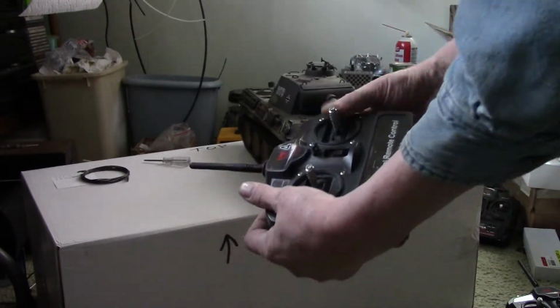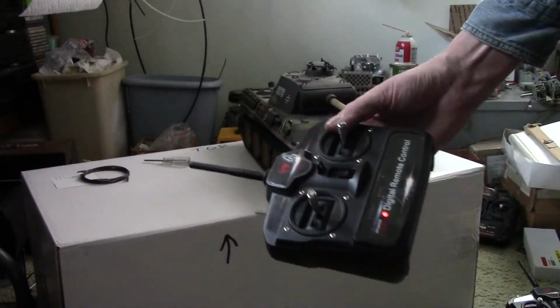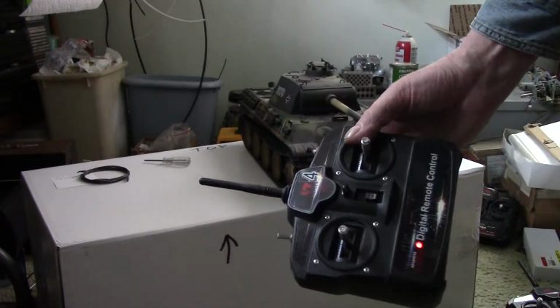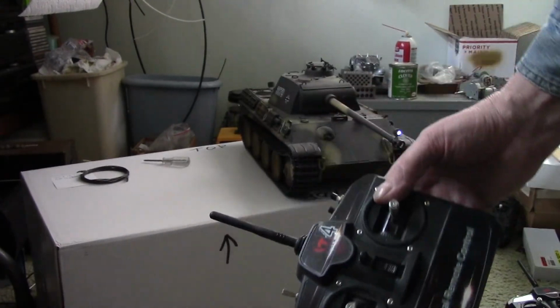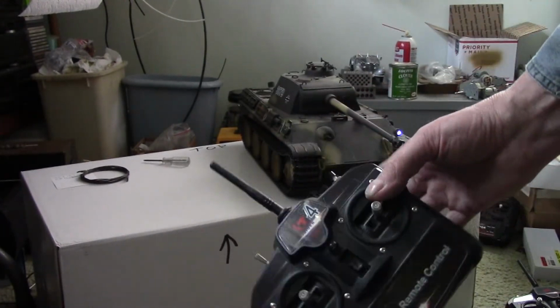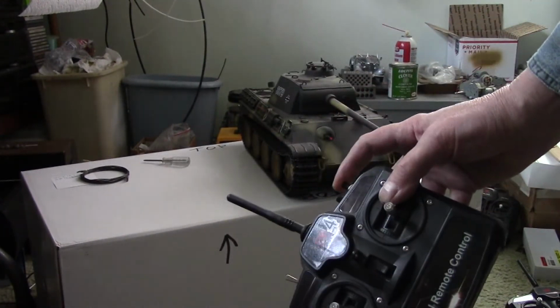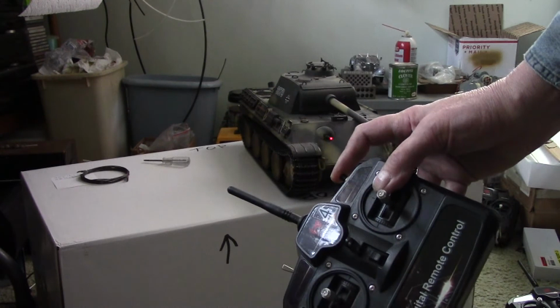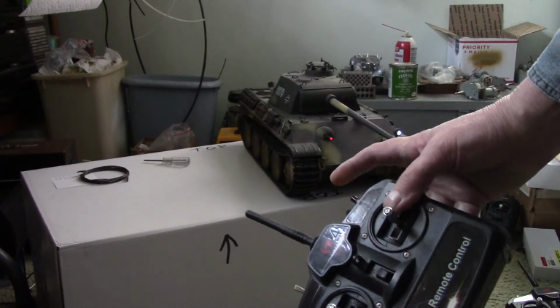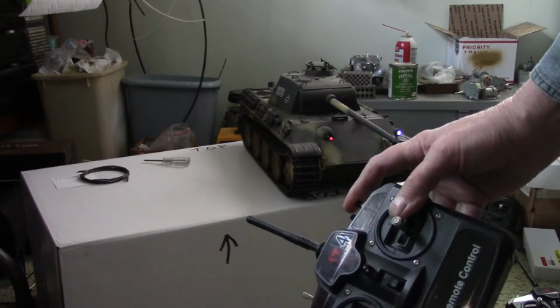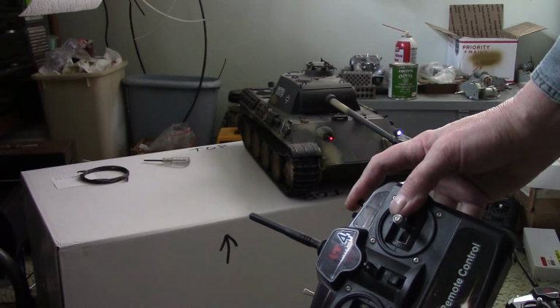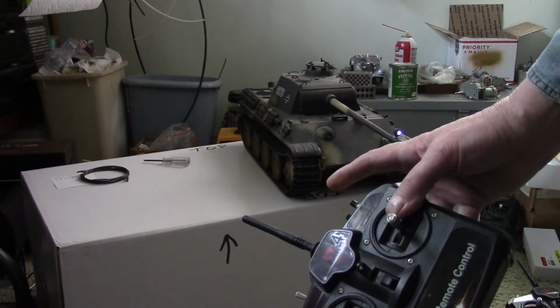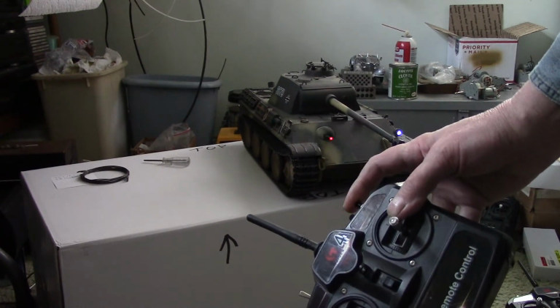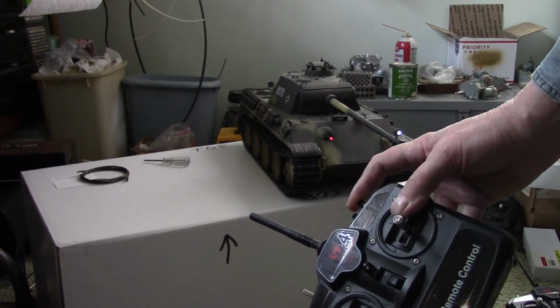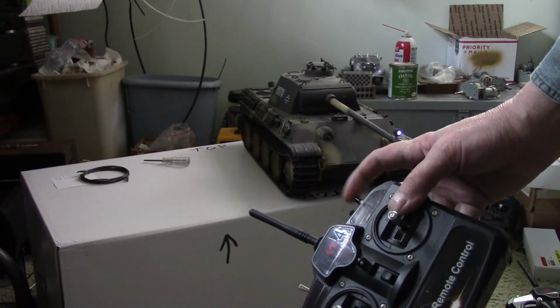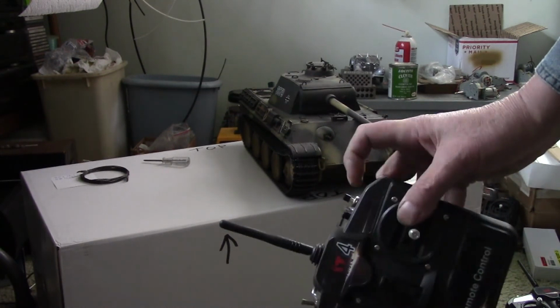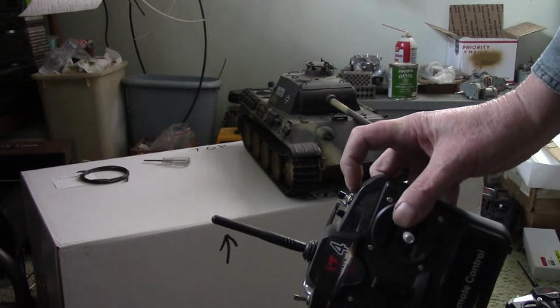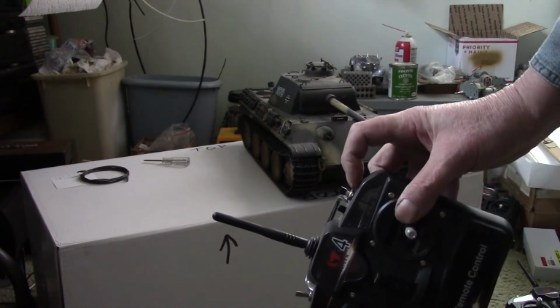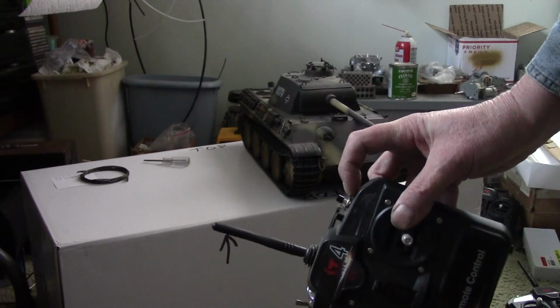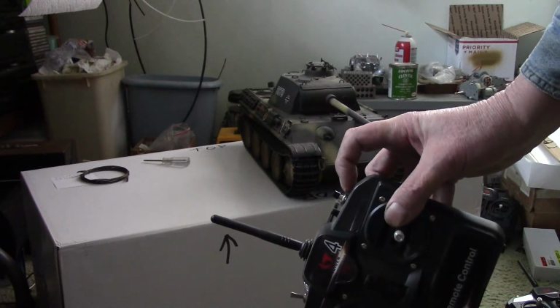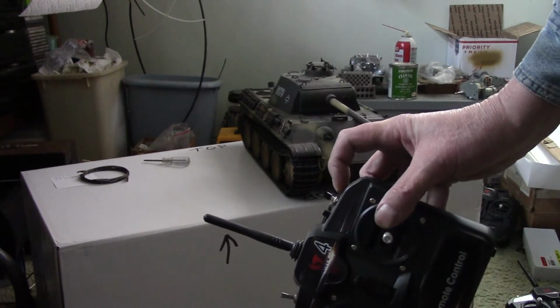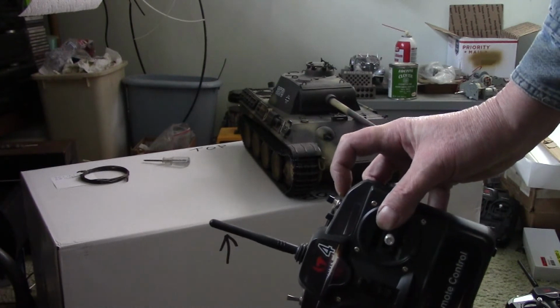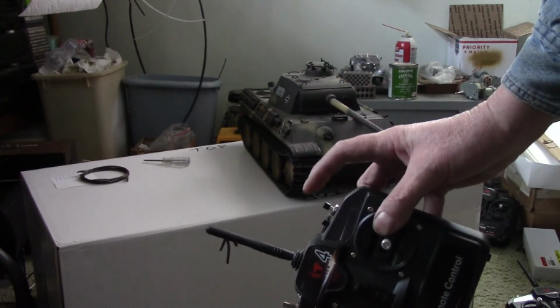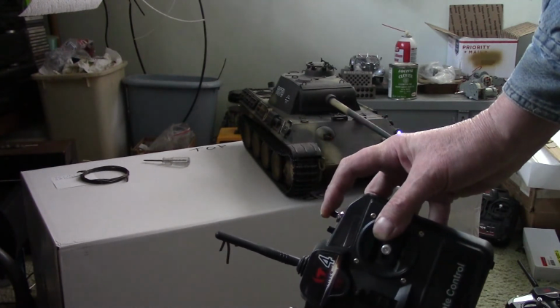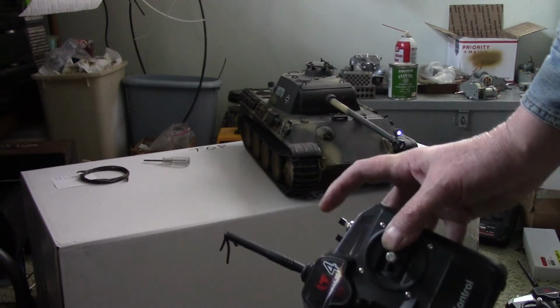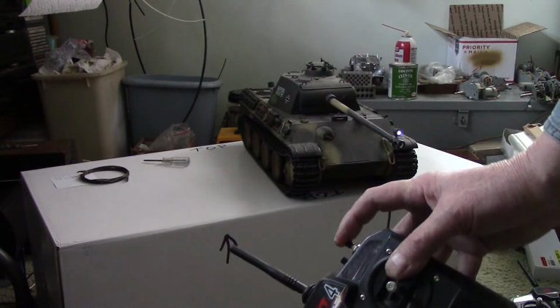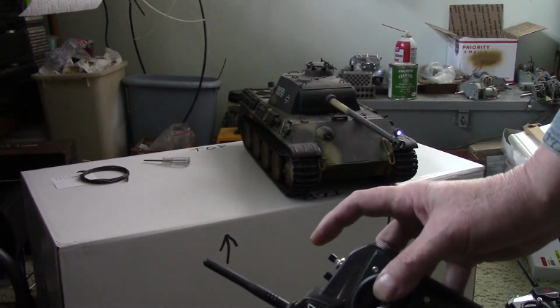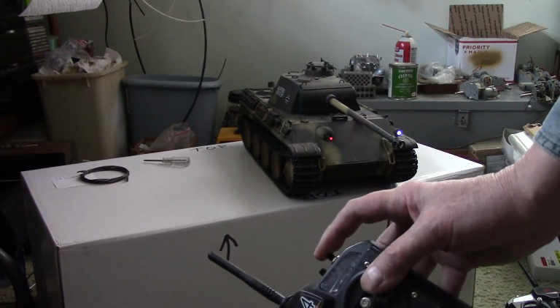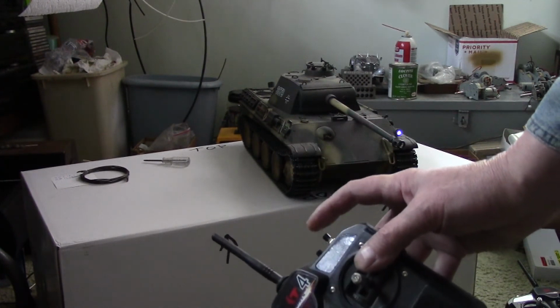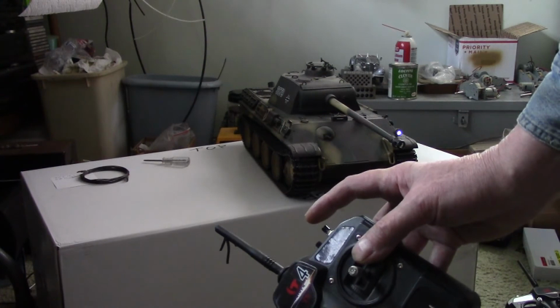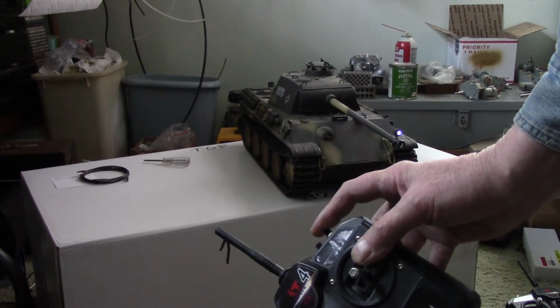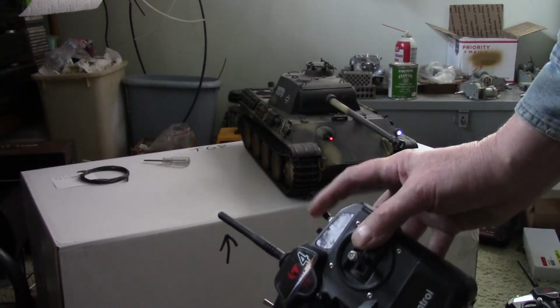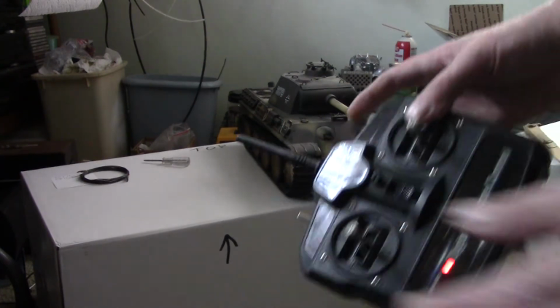You might want to do this mod — it just gives you a machine gun button. The little switches, I got like five of them at Radio Shack for like three bucks and it's really easy to do. I did a video on it; if you need to see it, it's no problem.